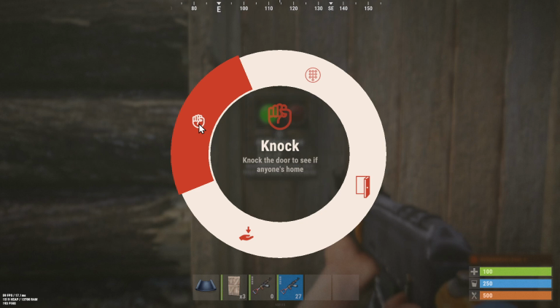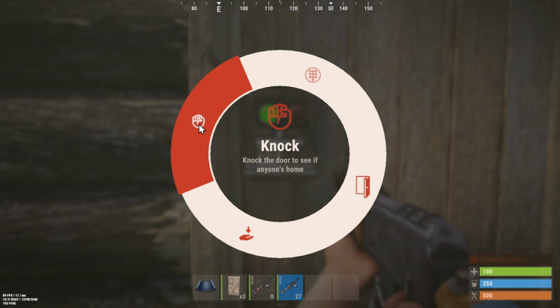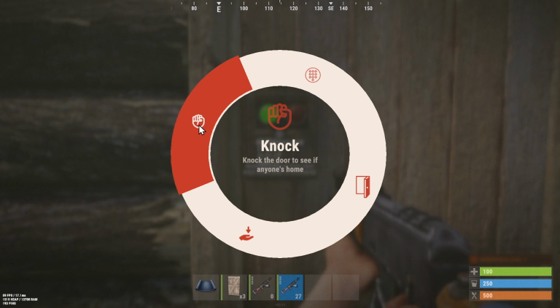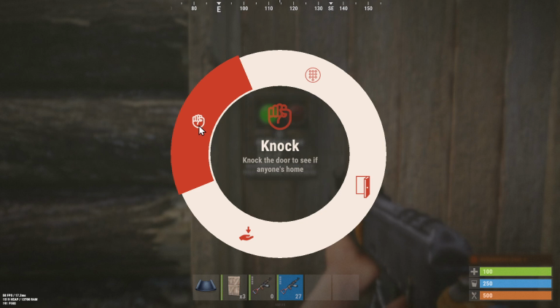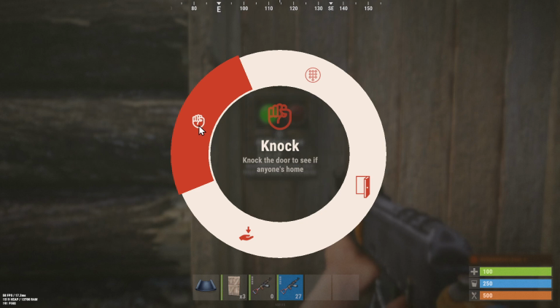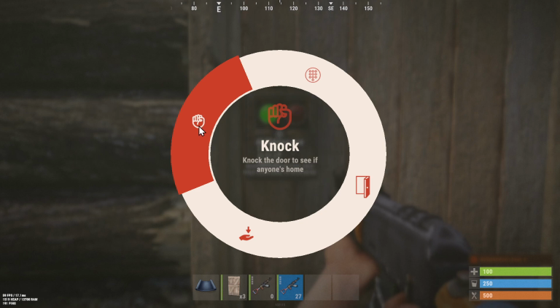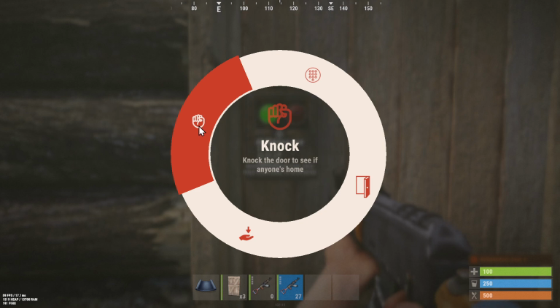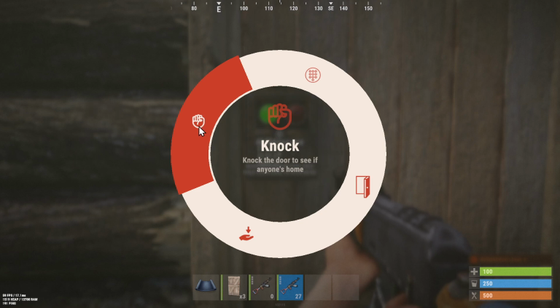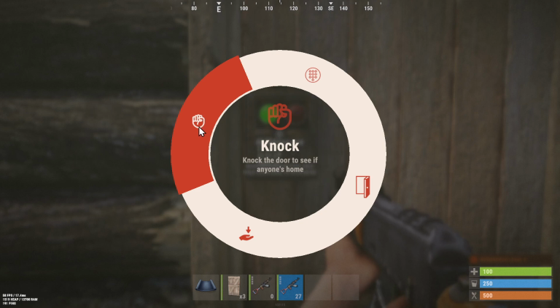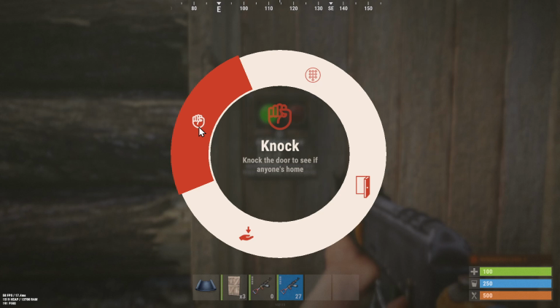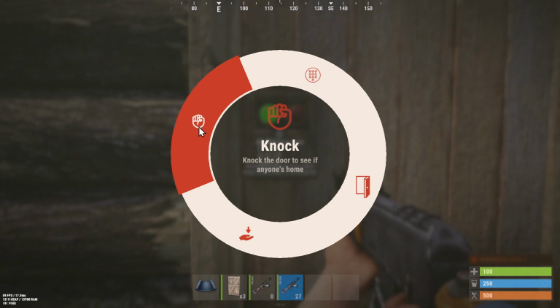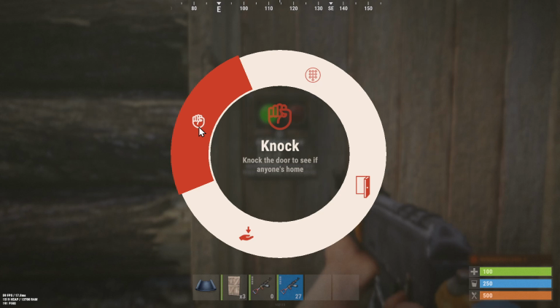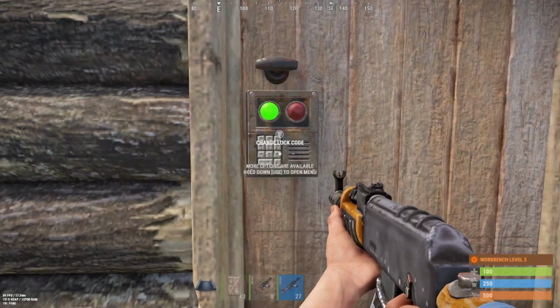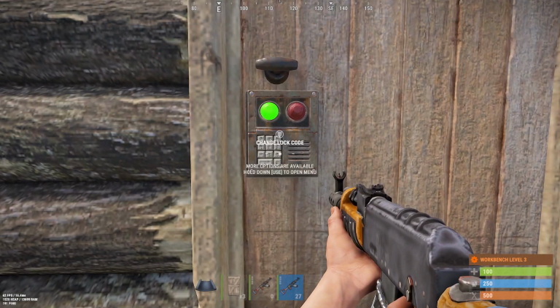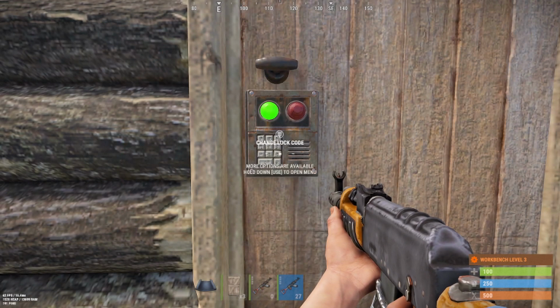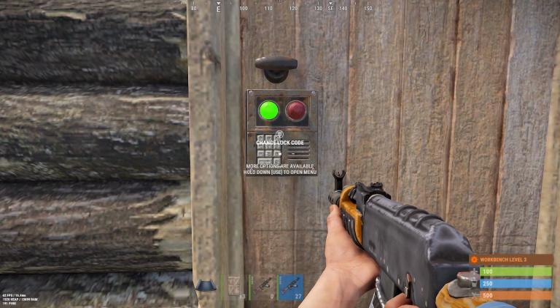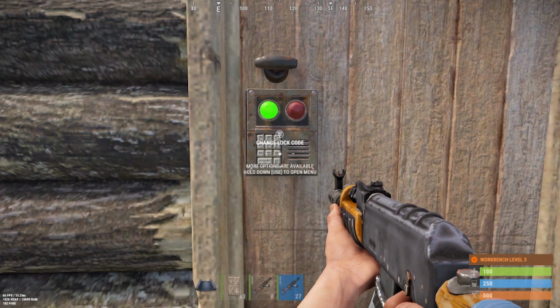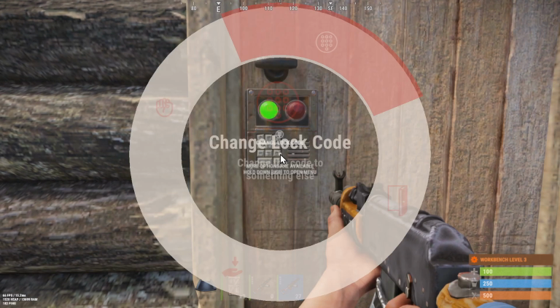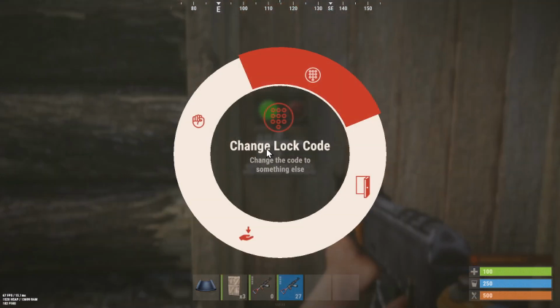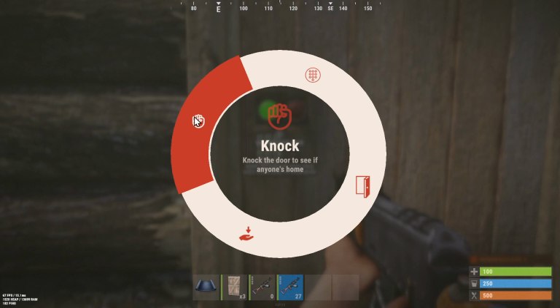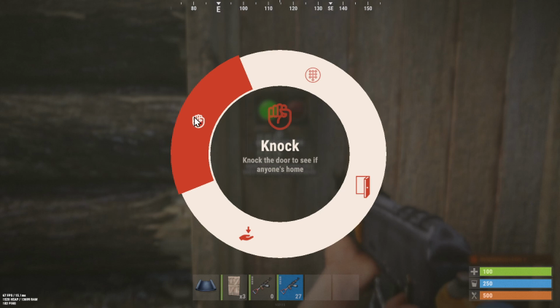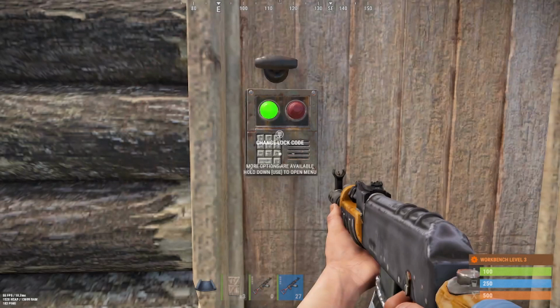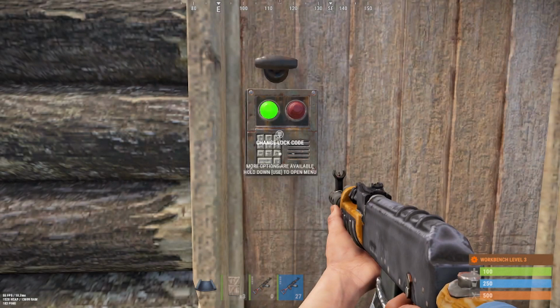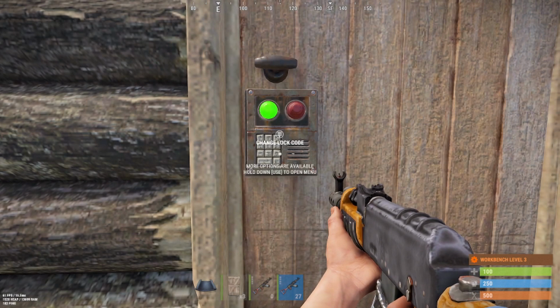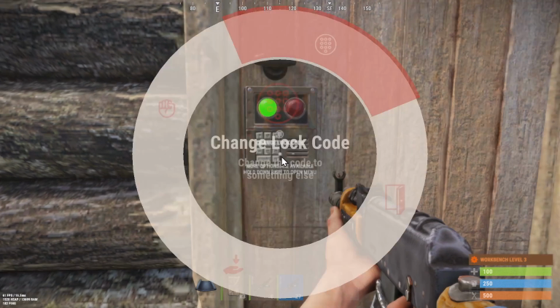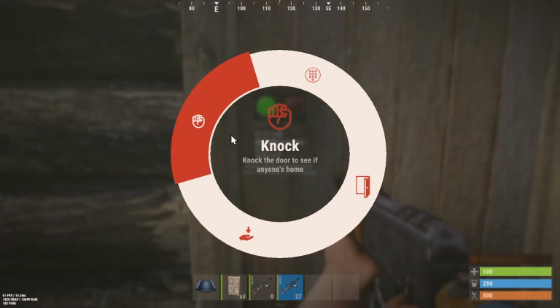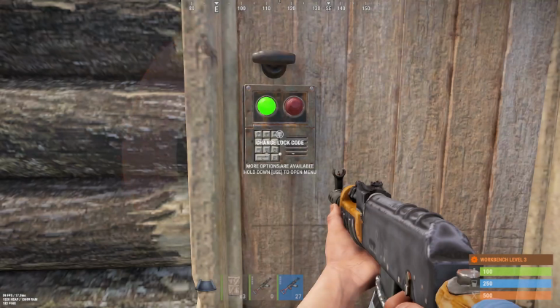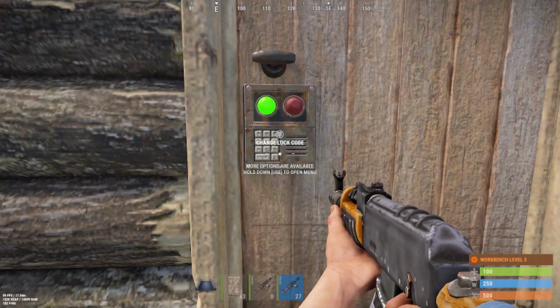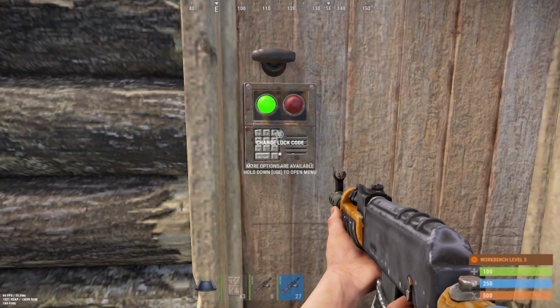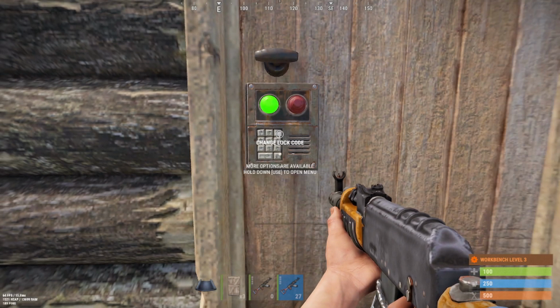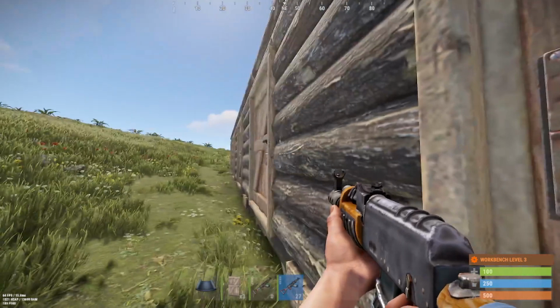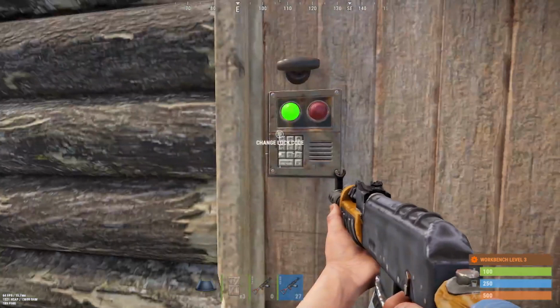Left-click on the mouse and keep holding this down to knock the door to see if anyone's home. So if you didn't answer the door, you're probably really scared. Just keep knocking here, and you can hear it knock.